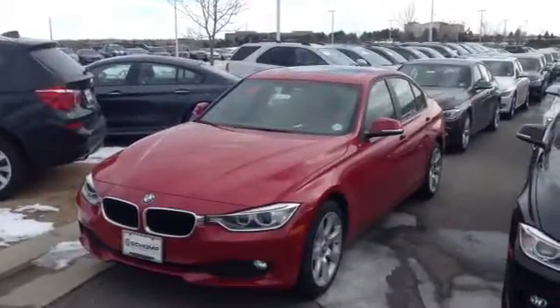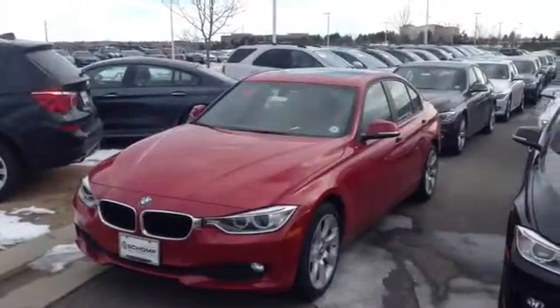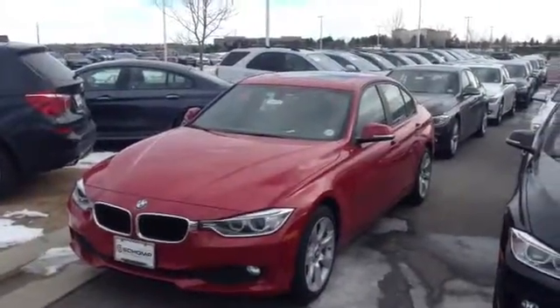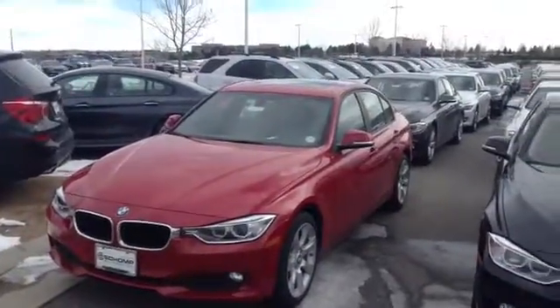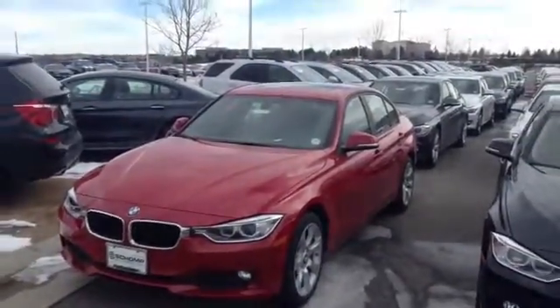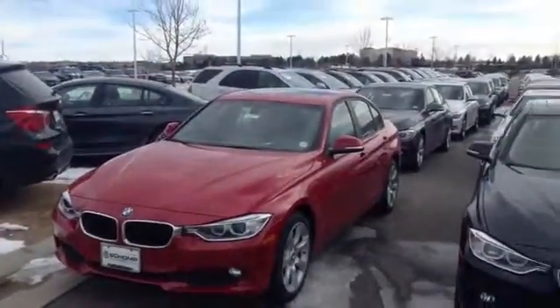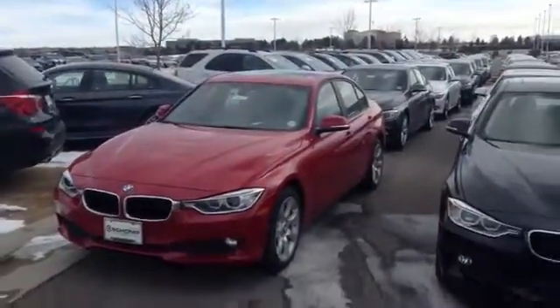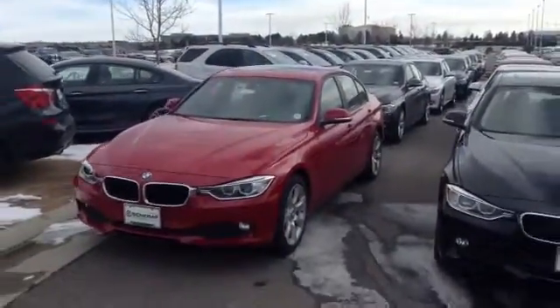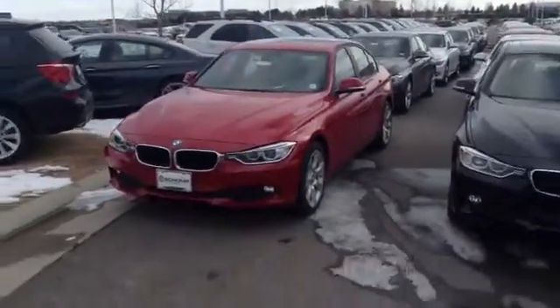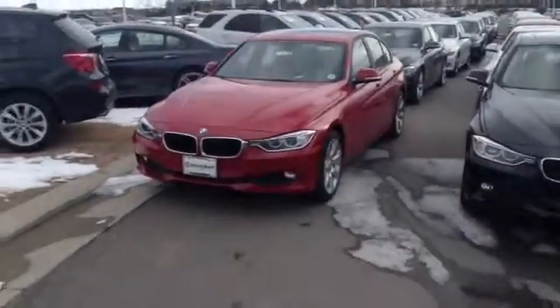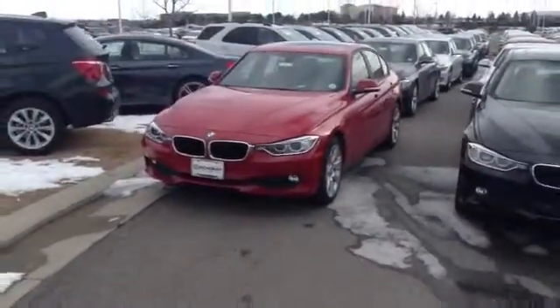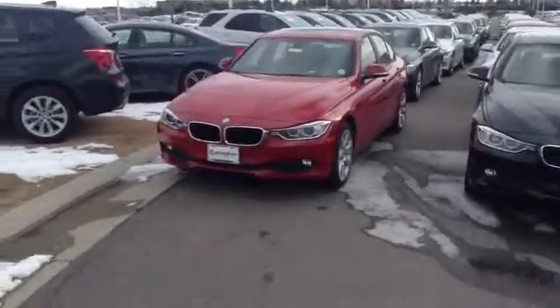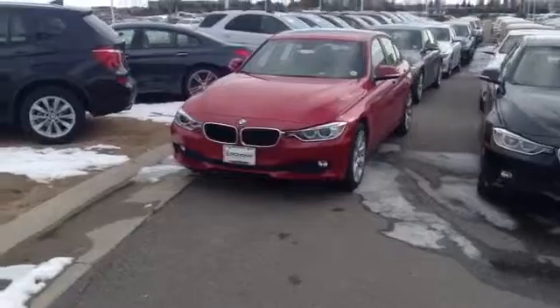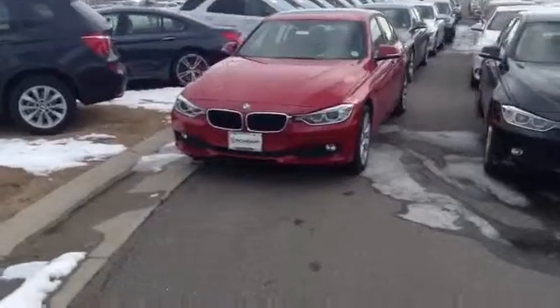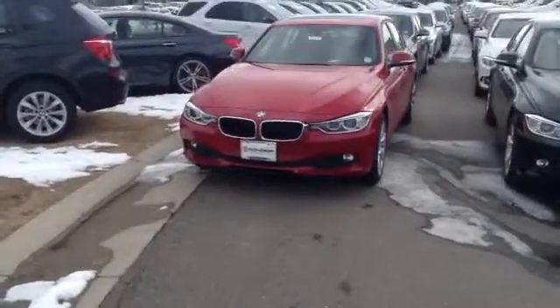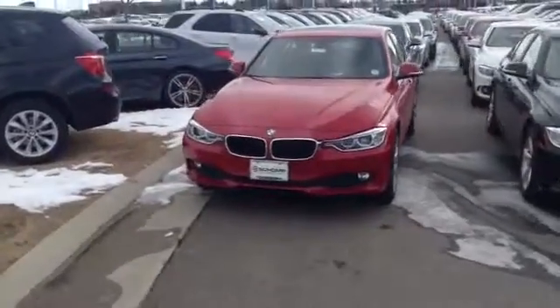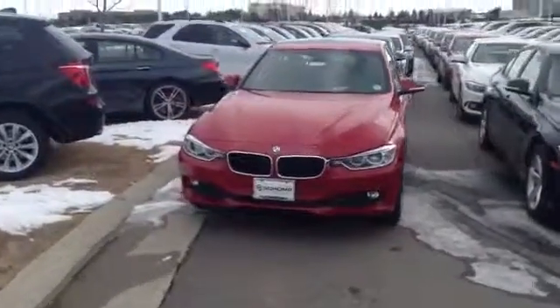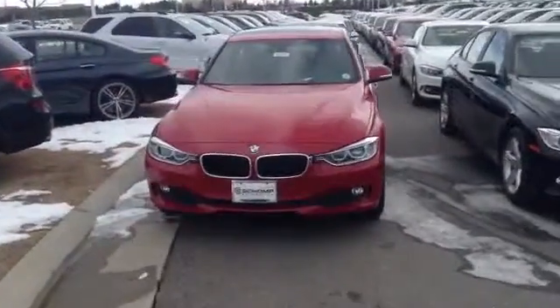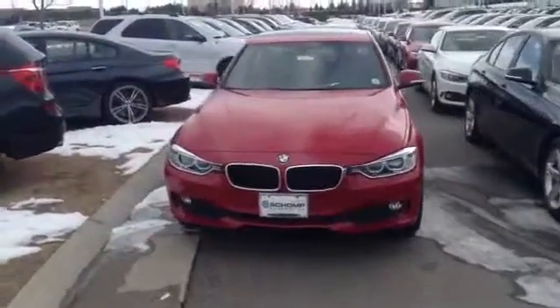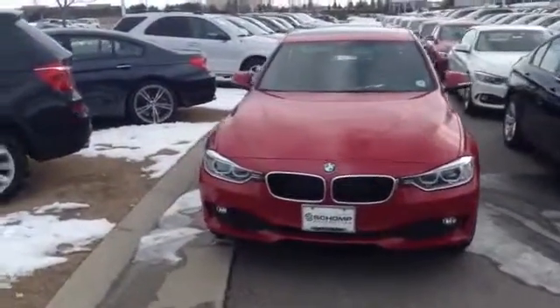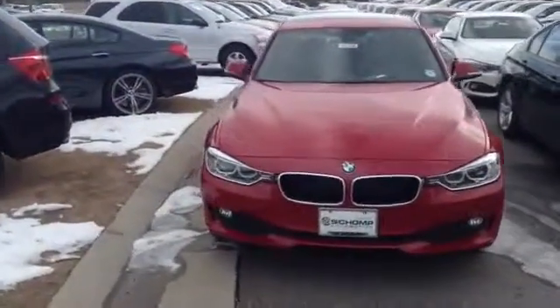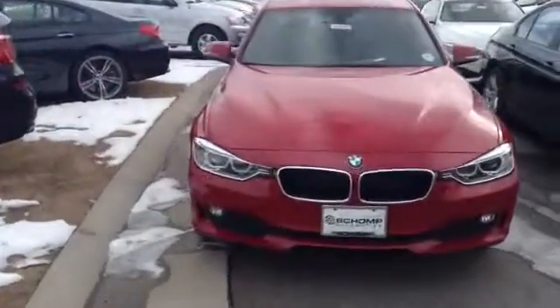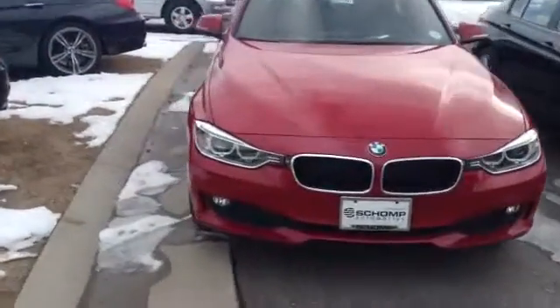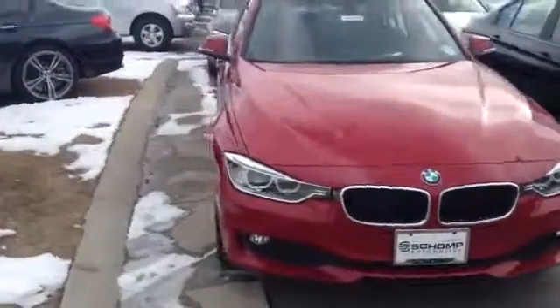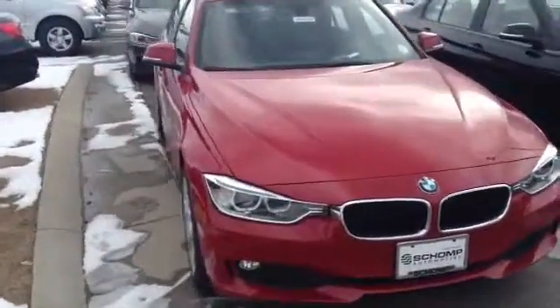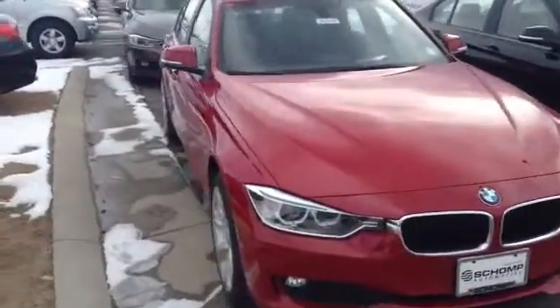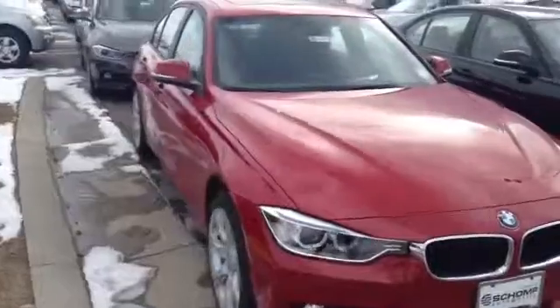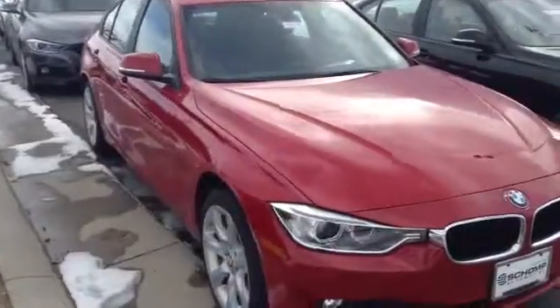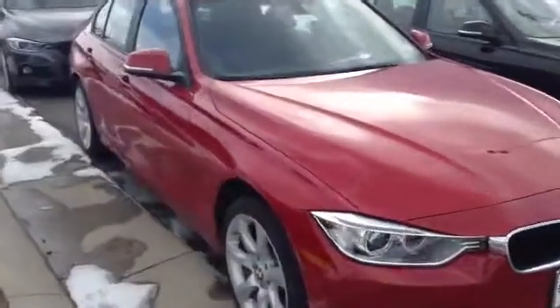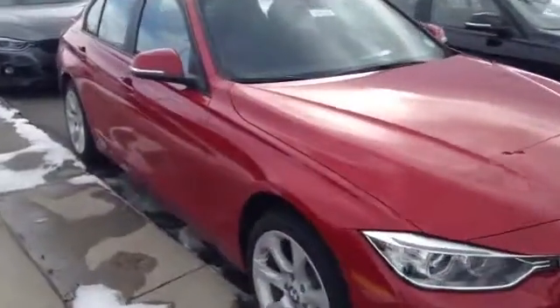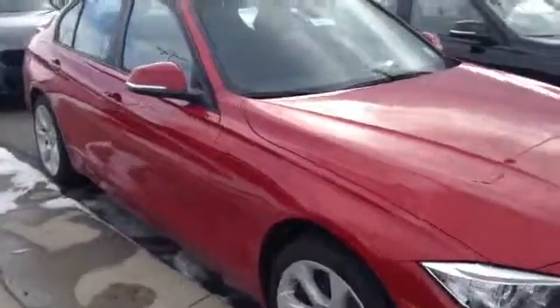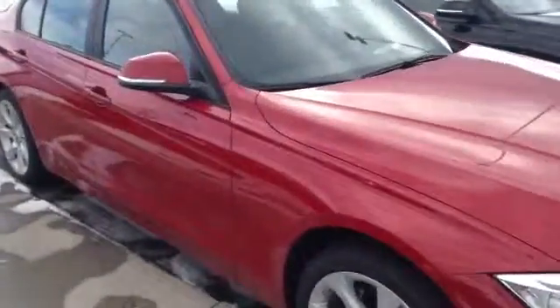Hey Michelle, this is Tyler Woodward from Shamp BMW. I sent over a quick video of the car you inquired about, this Melbourne Red 320. We have a huge selection of these 320s and great specials on them right now.